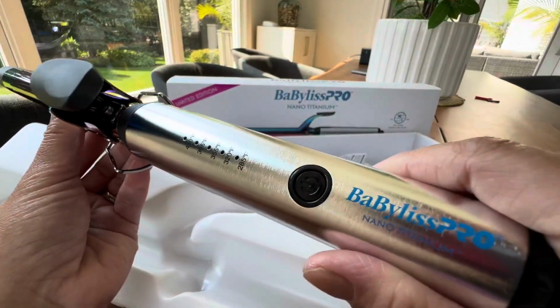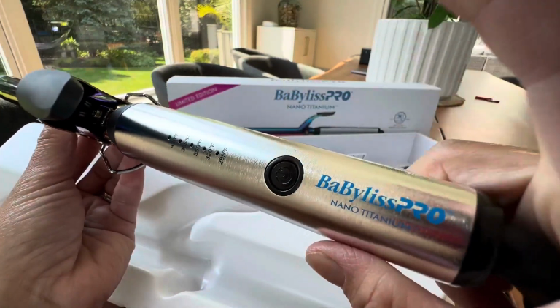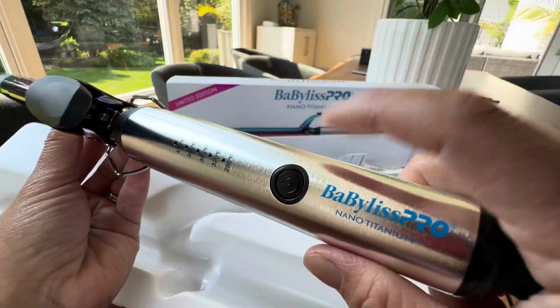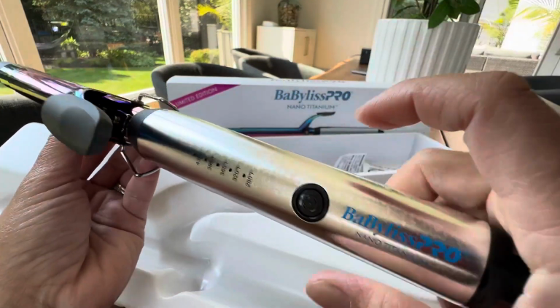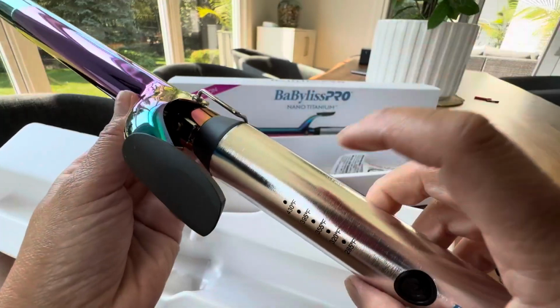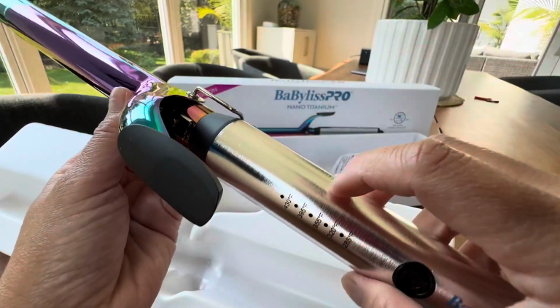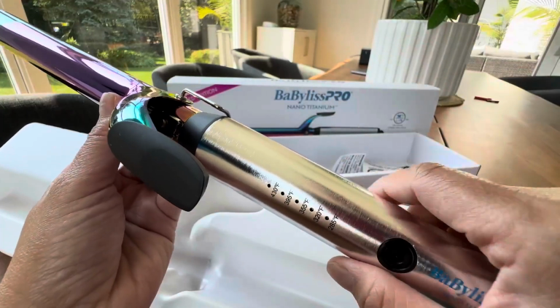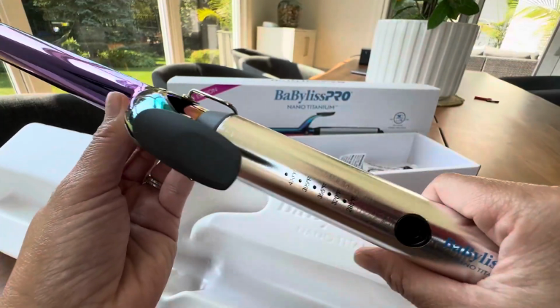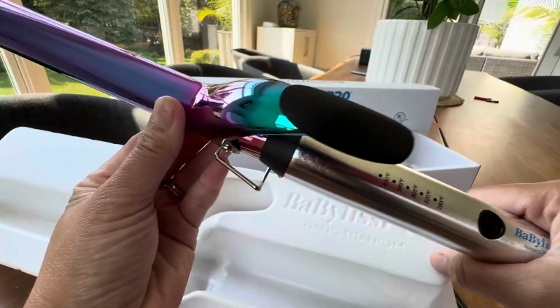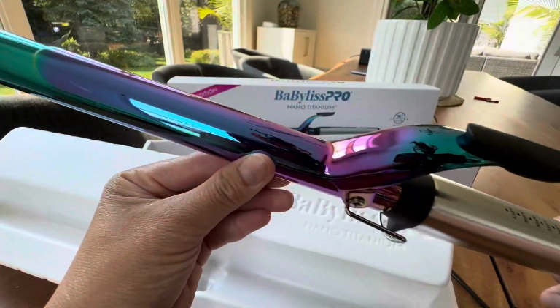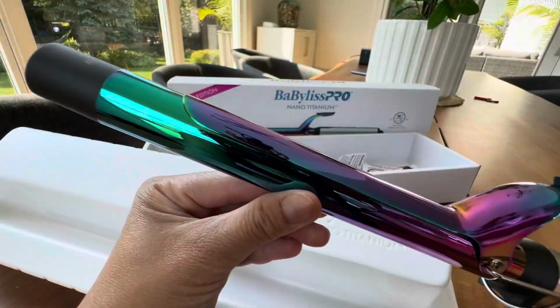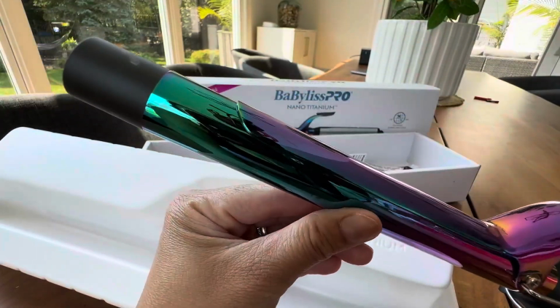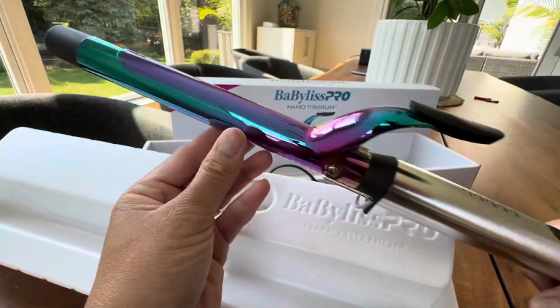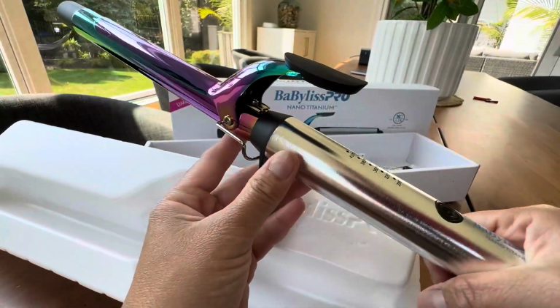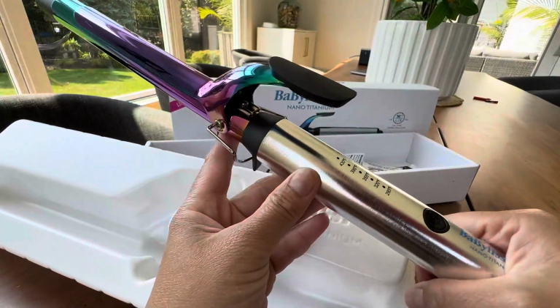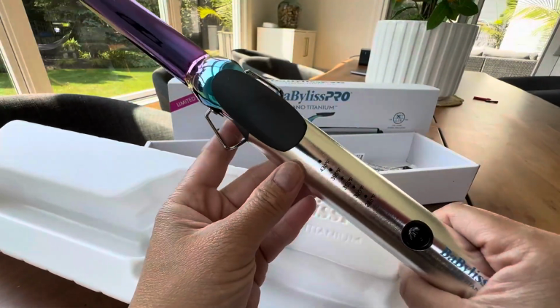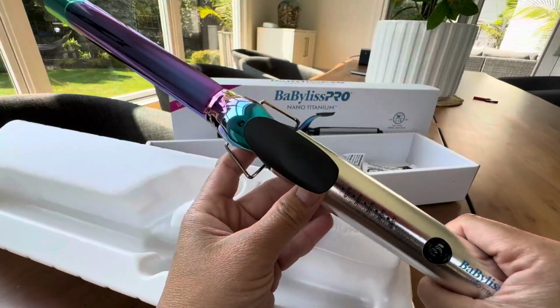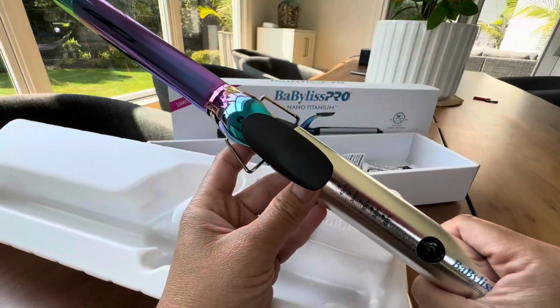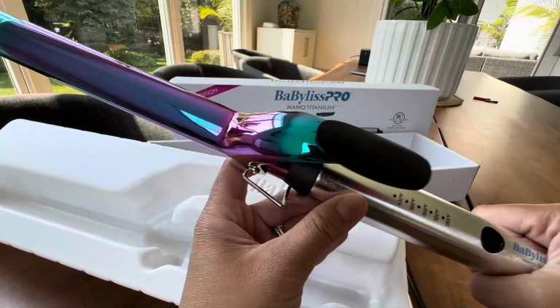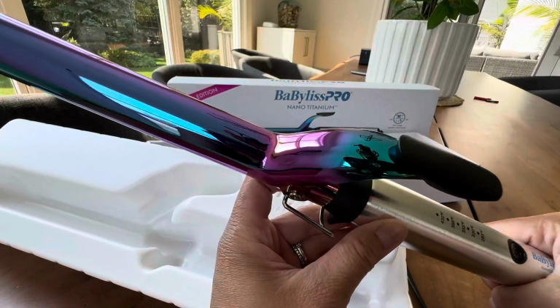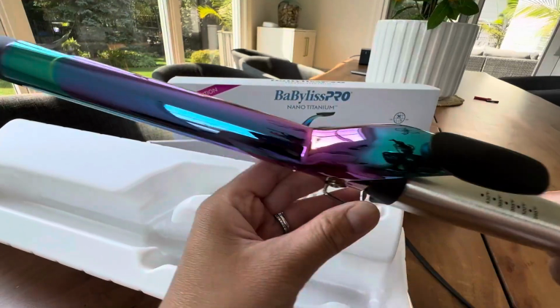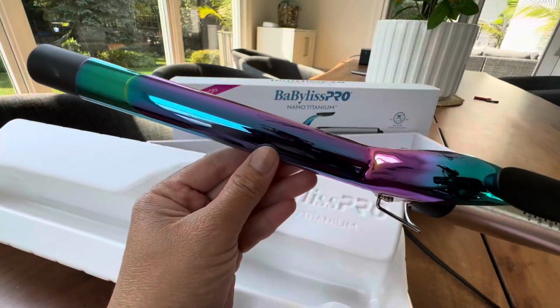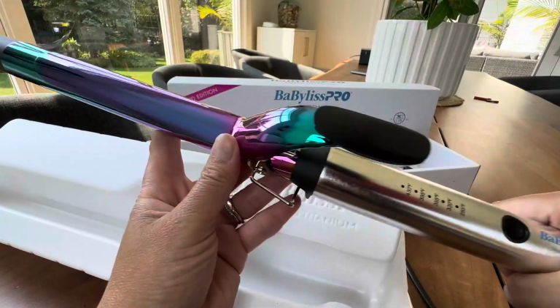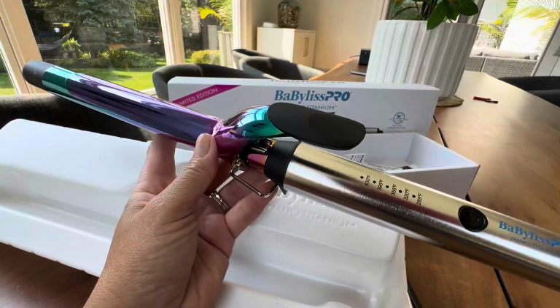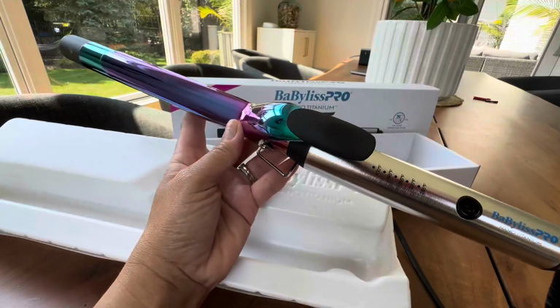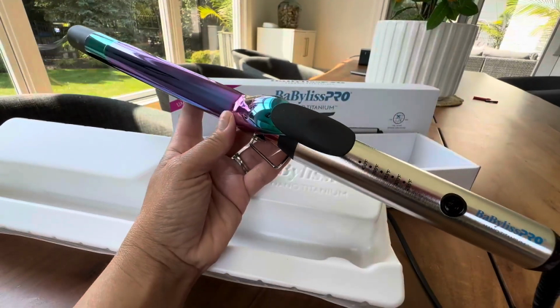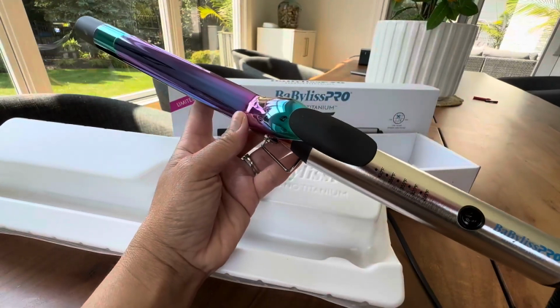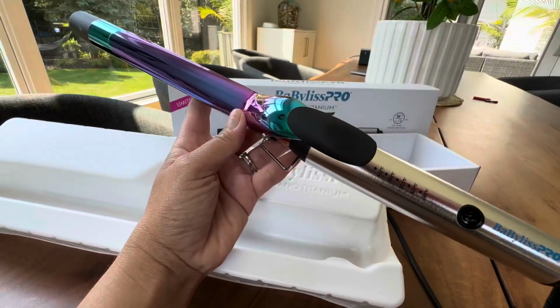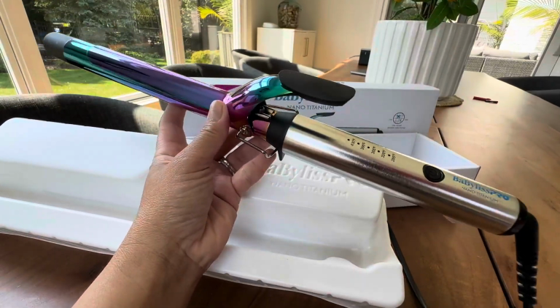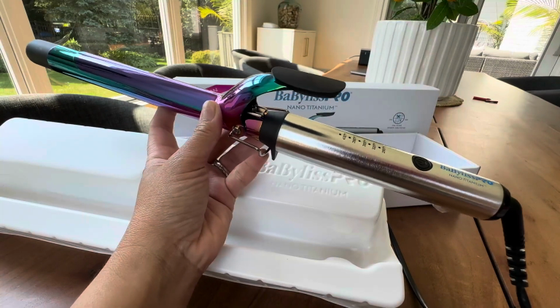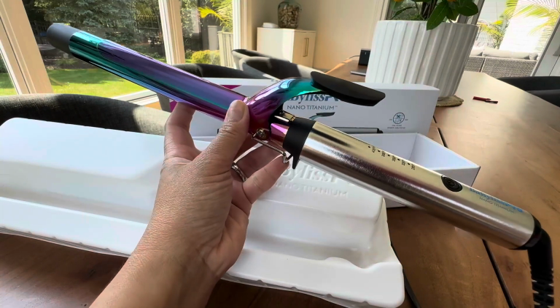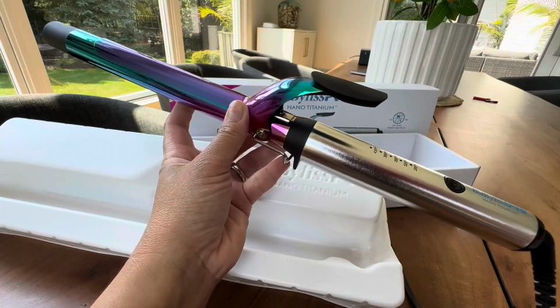I mean, look at this — it's like metal, titanium, and it's just really quality. And this is not my first Babyliss Pro product like I said. Check them out. High quality, good company.